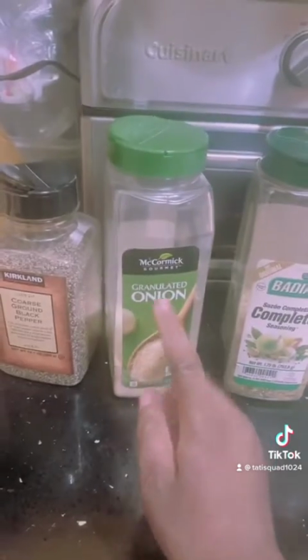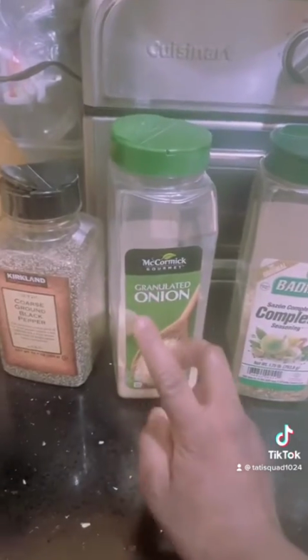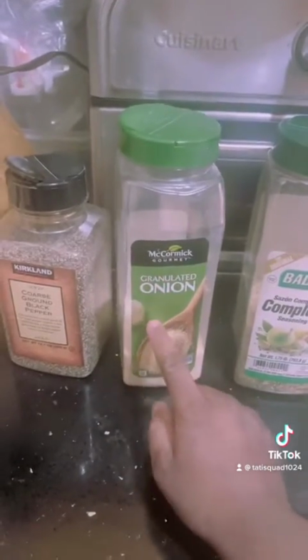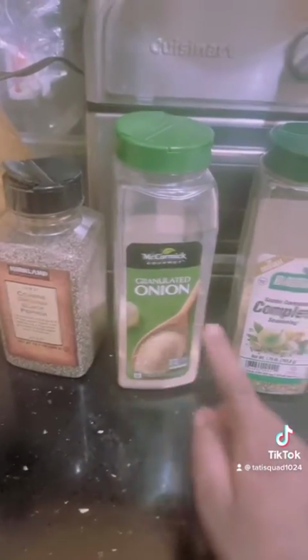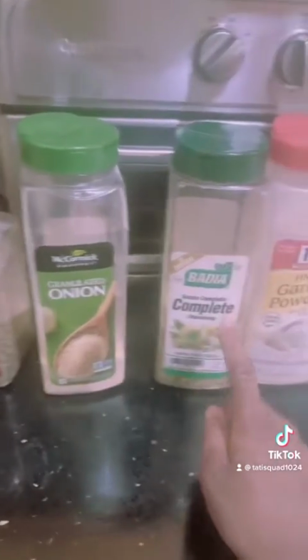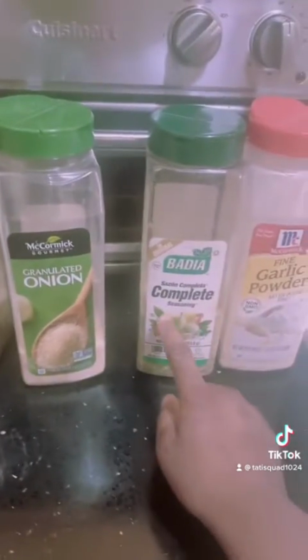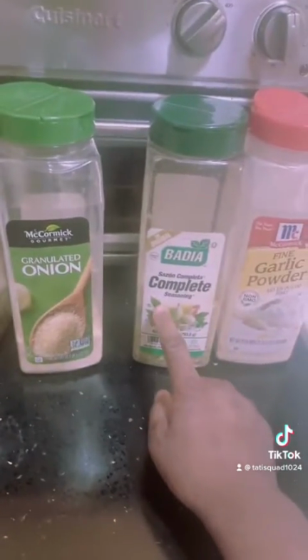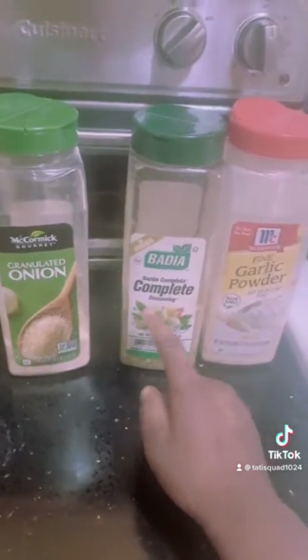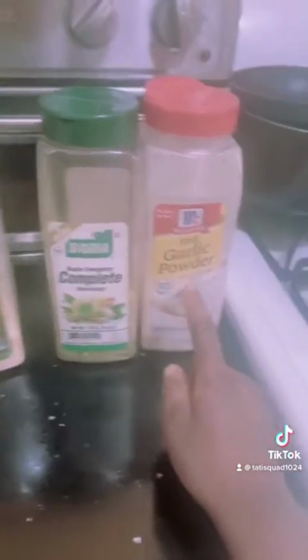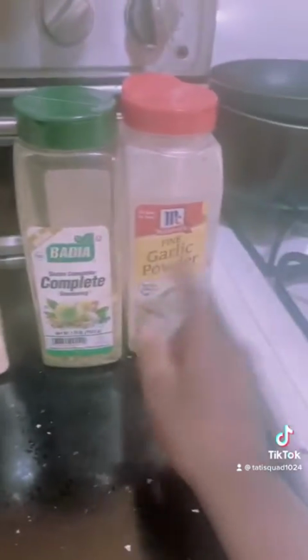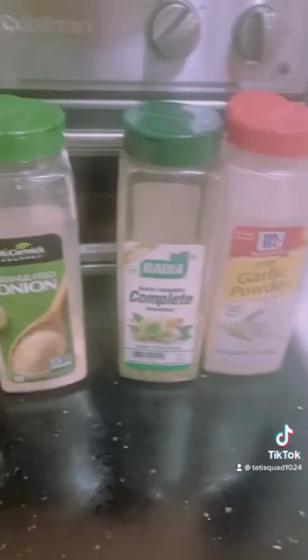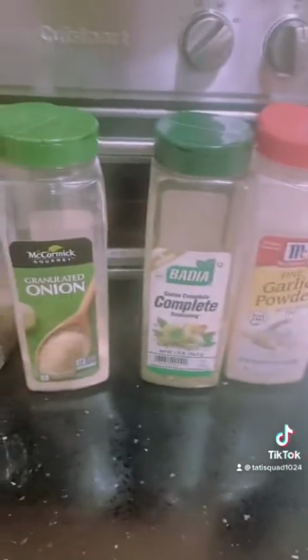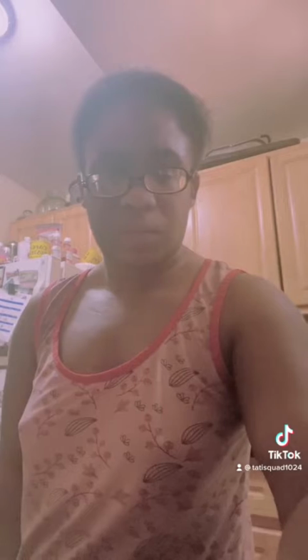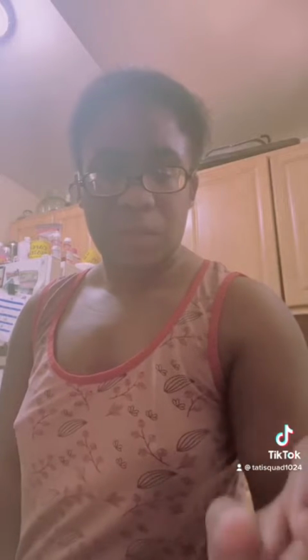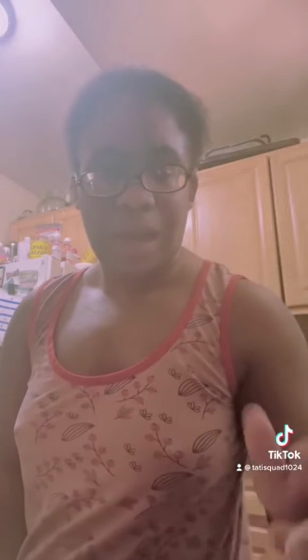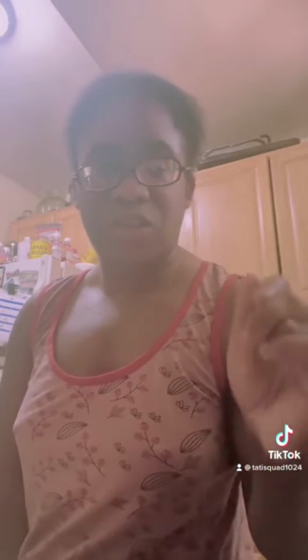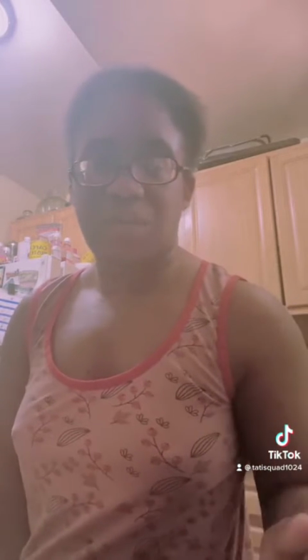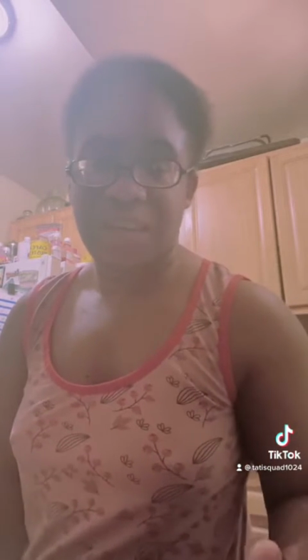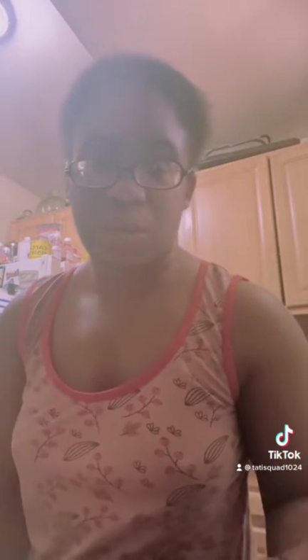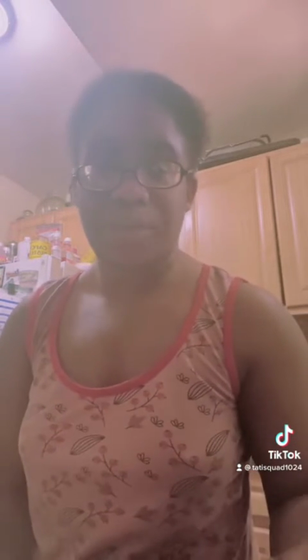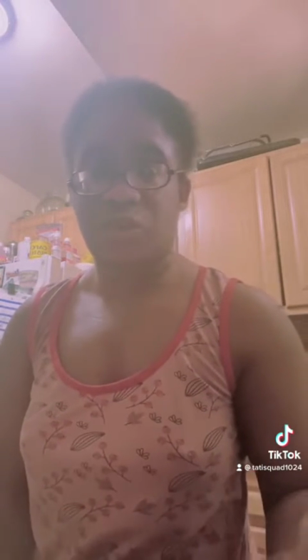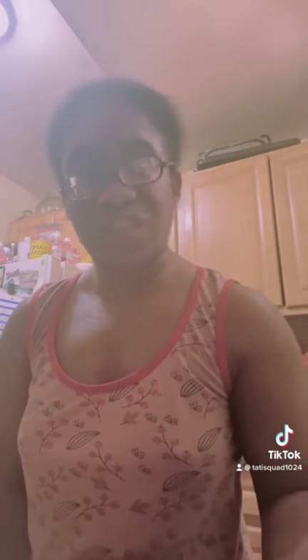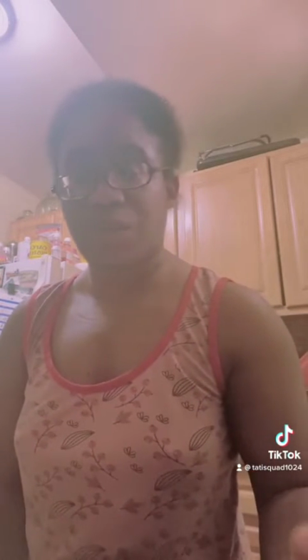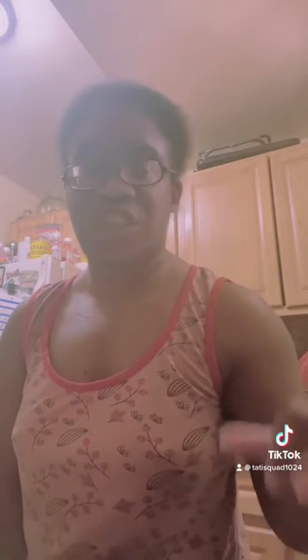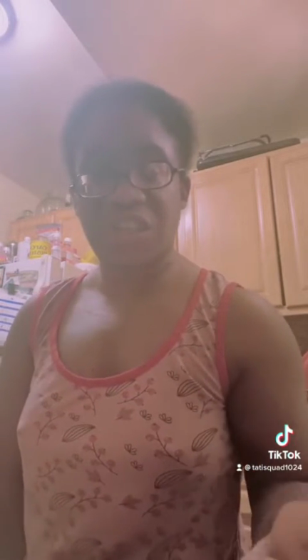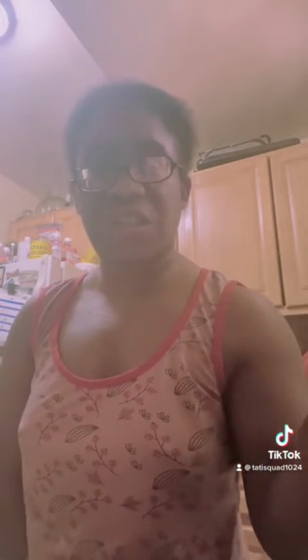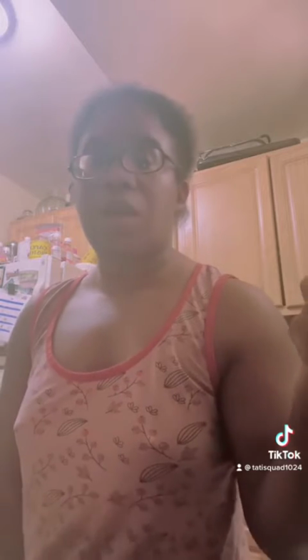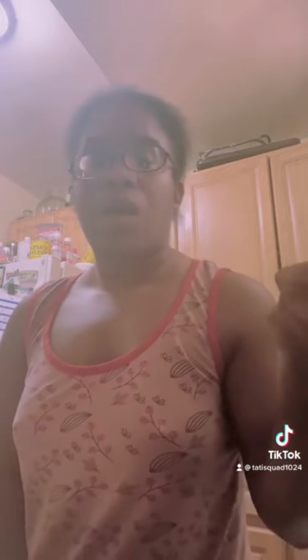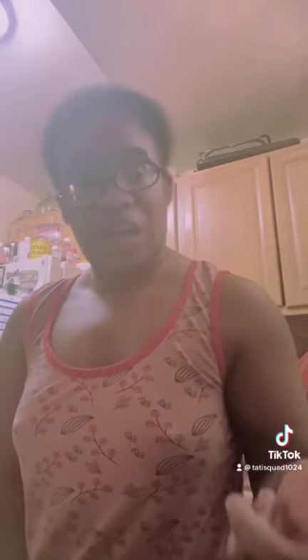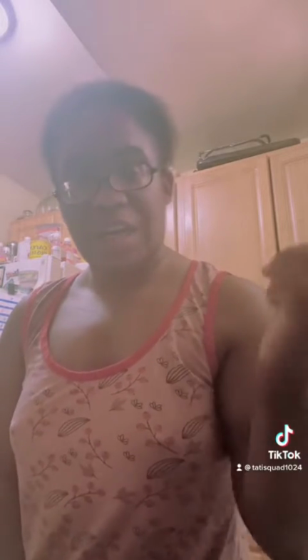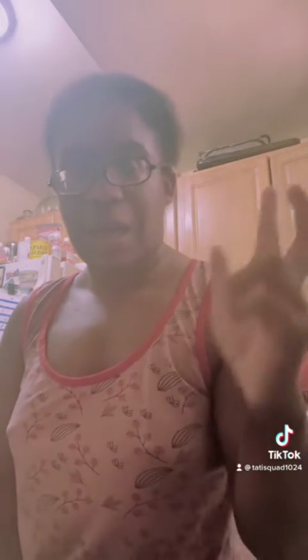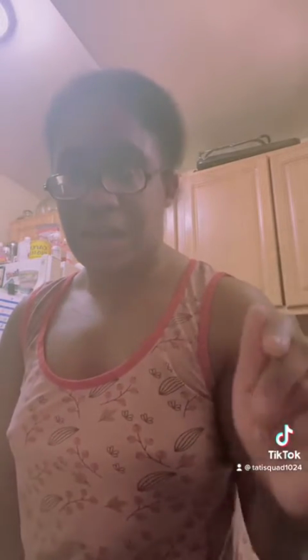I'm also using onion powder, perfect seasoning, and garlic powder. I'm also going to be making some homemade sofrito, which is onion, garlic, and cilantro.